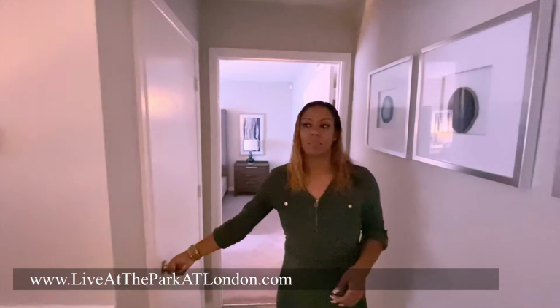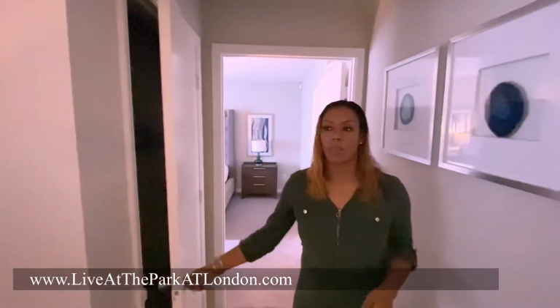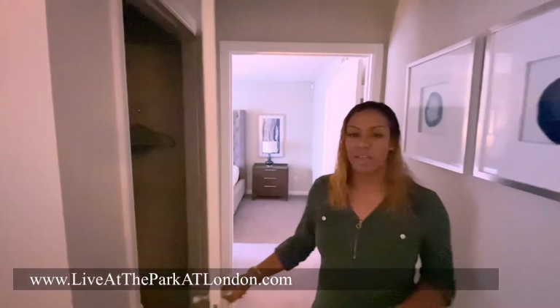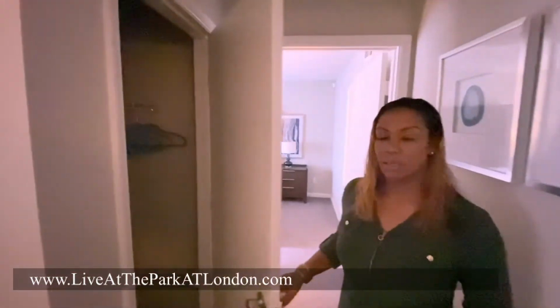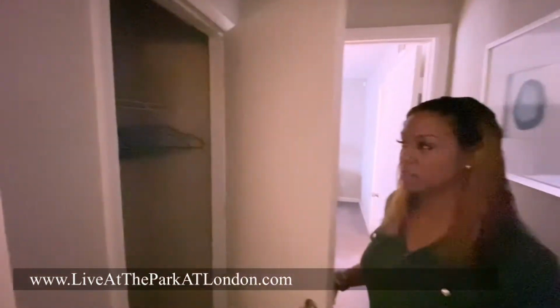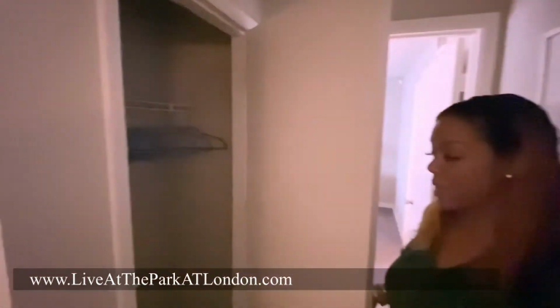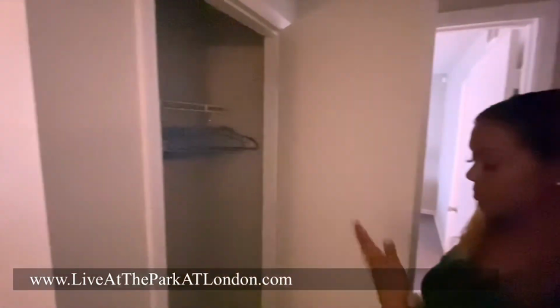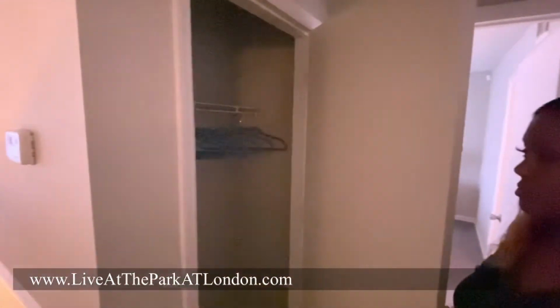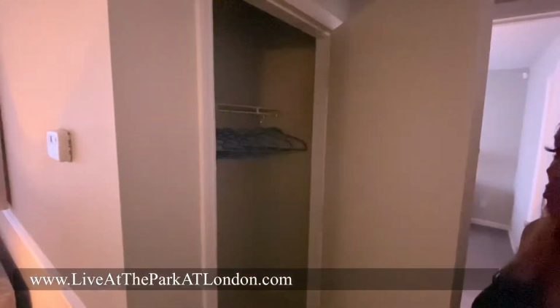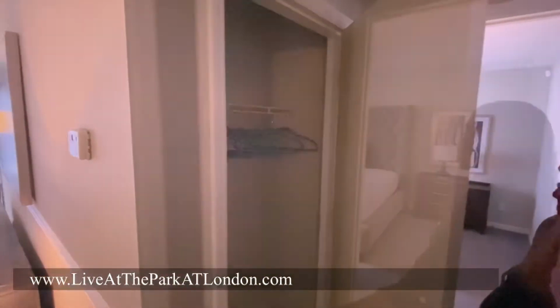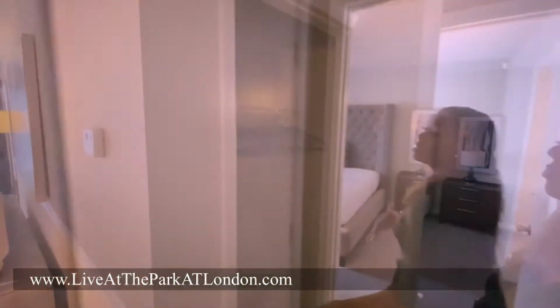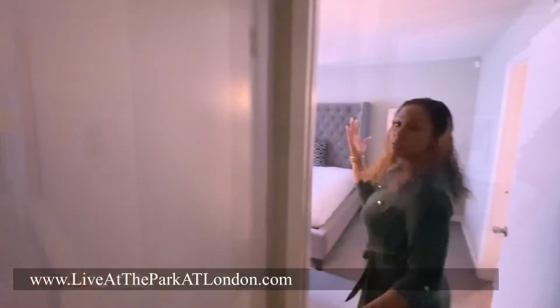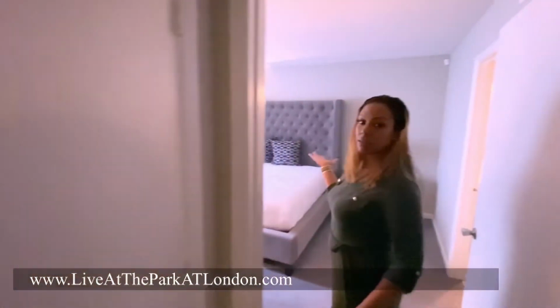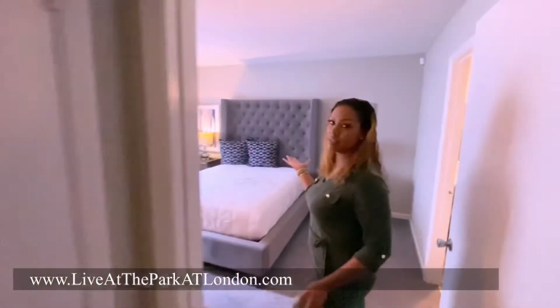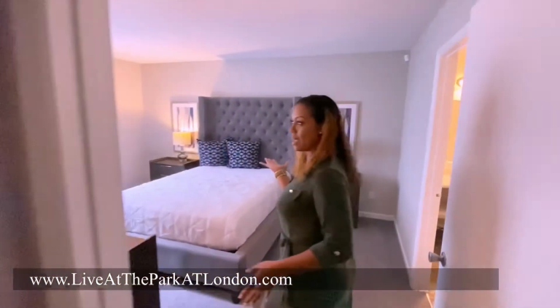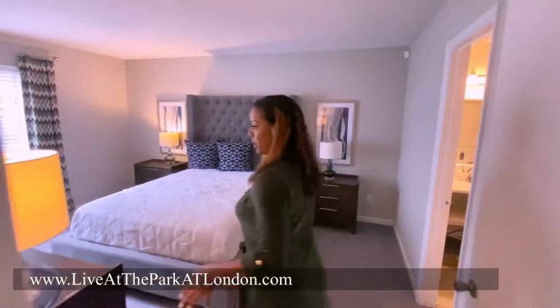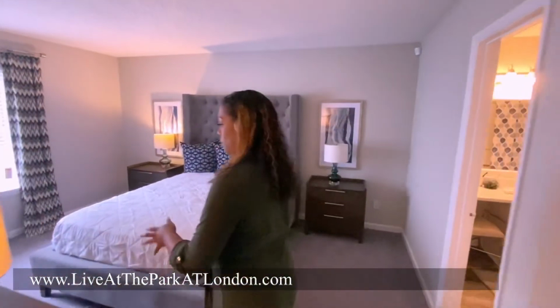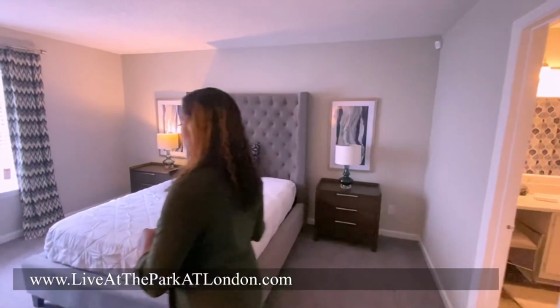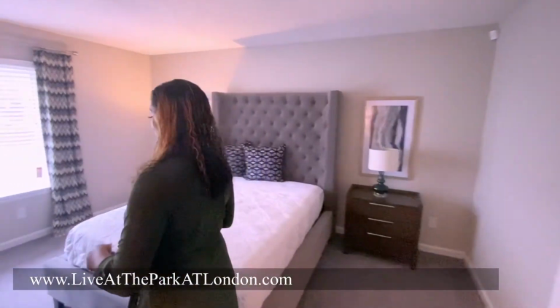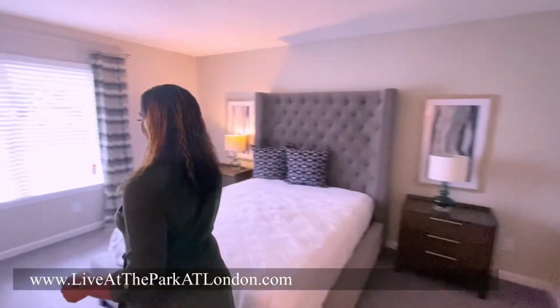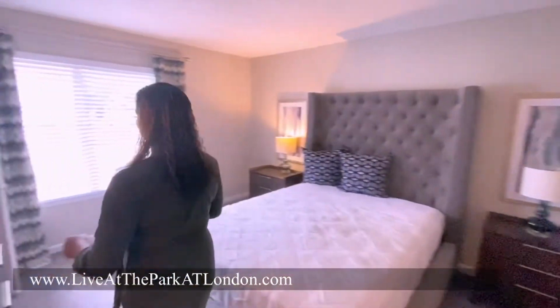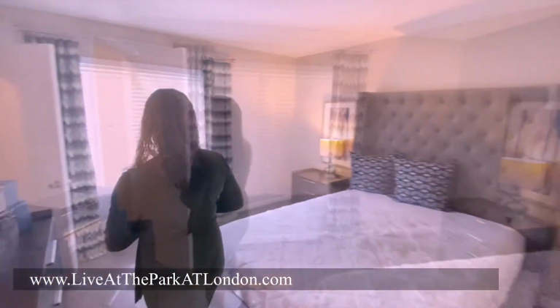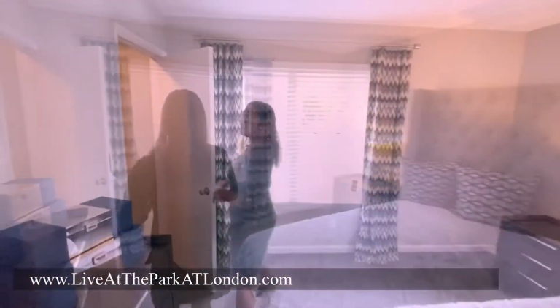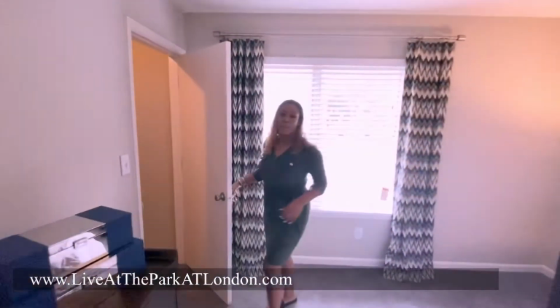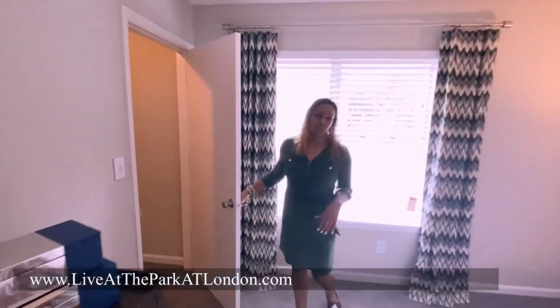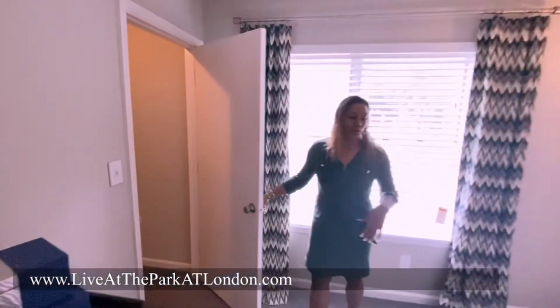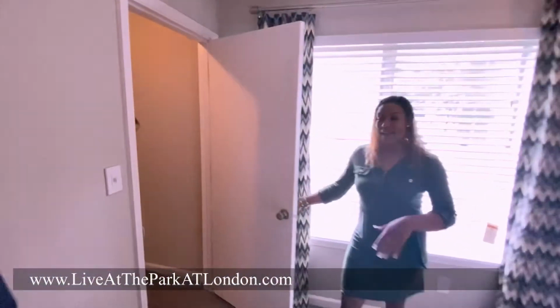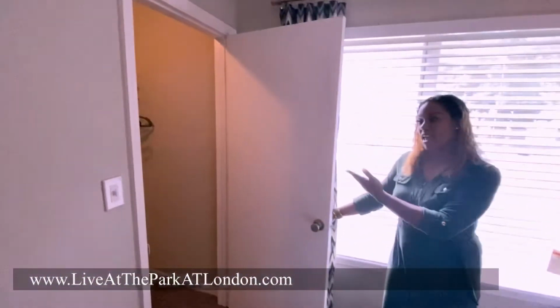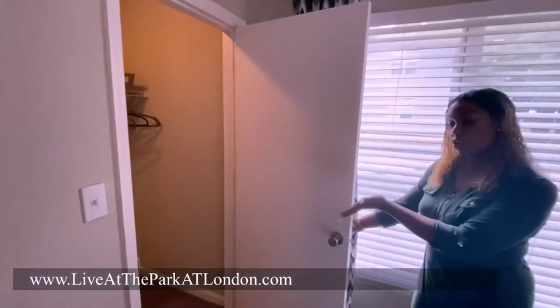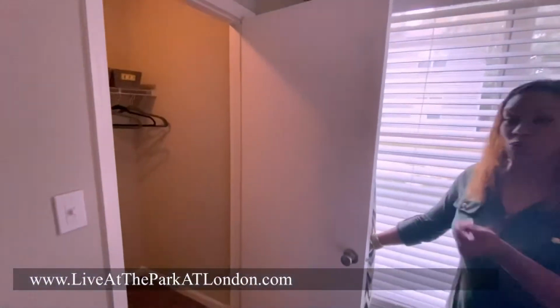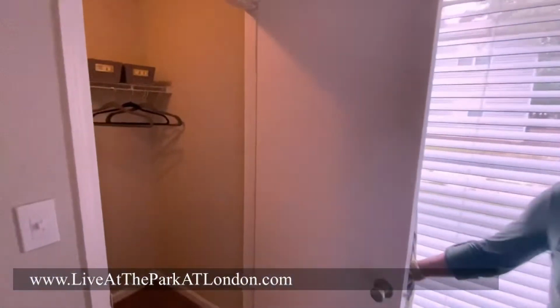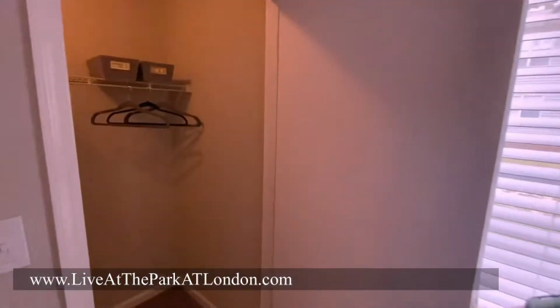We have plenty of closet space. The master bedroom has a huge walk-in closet.